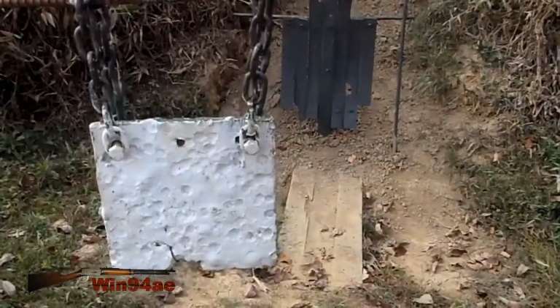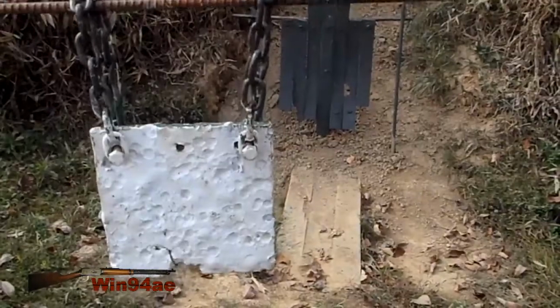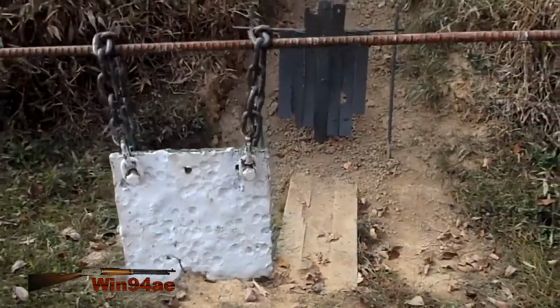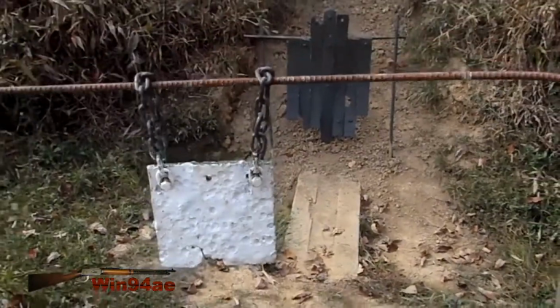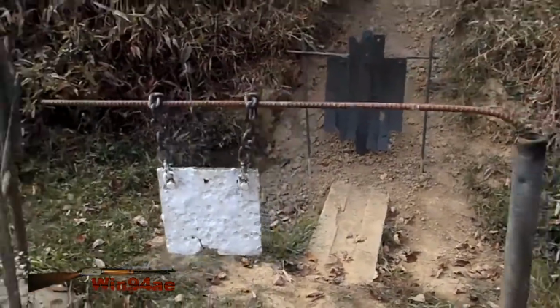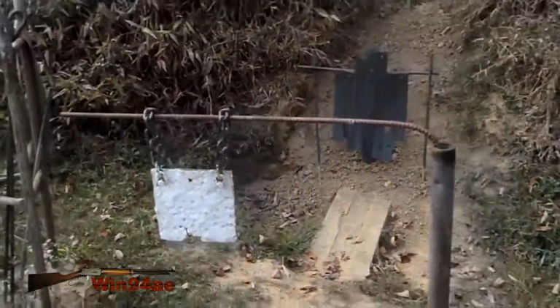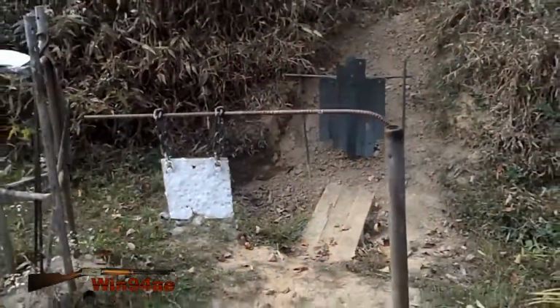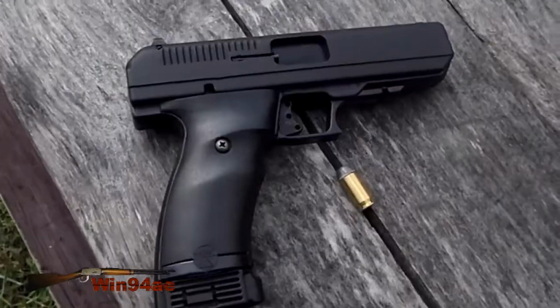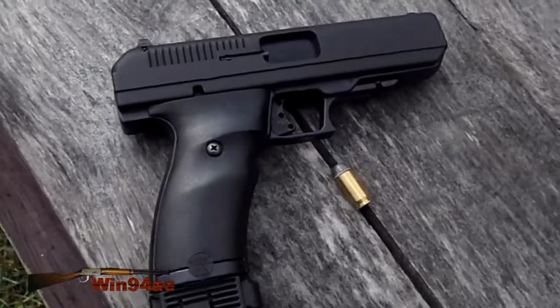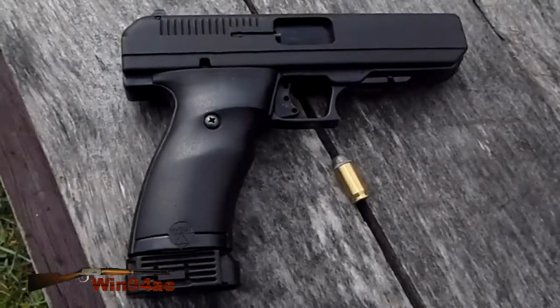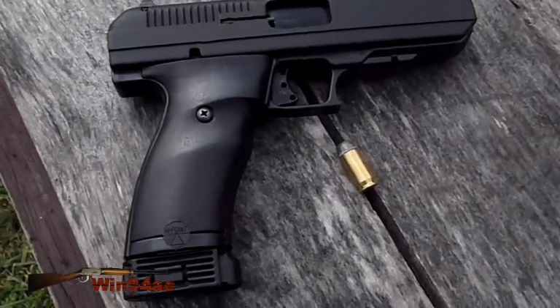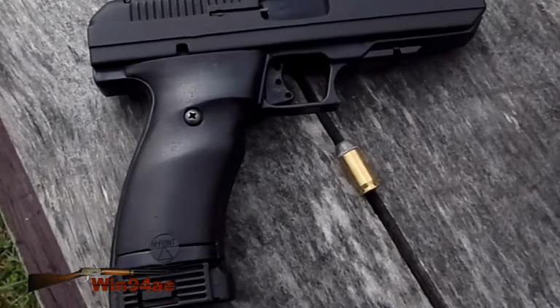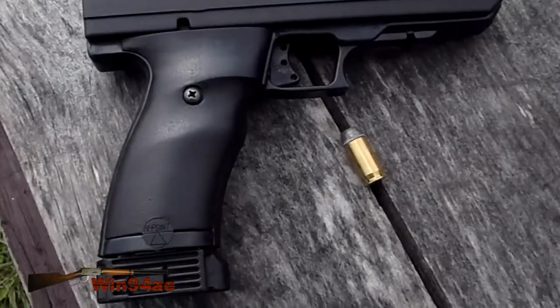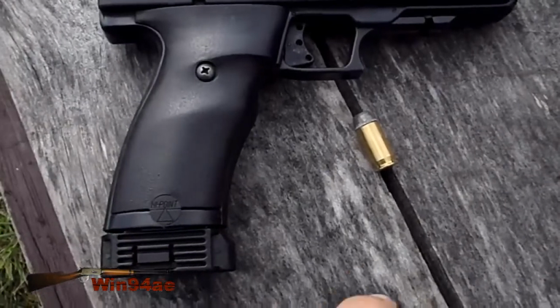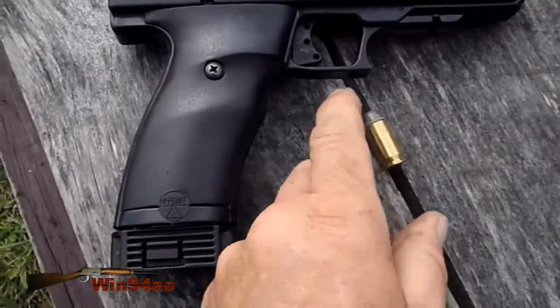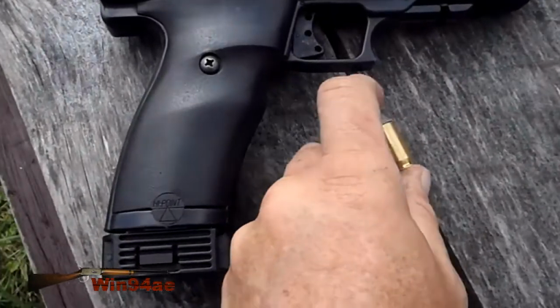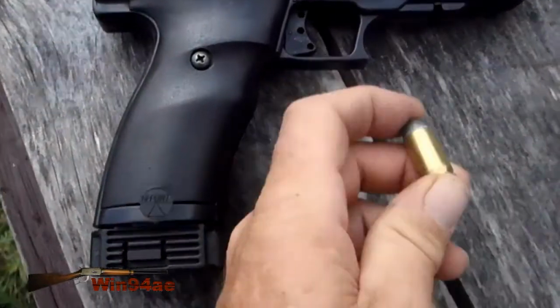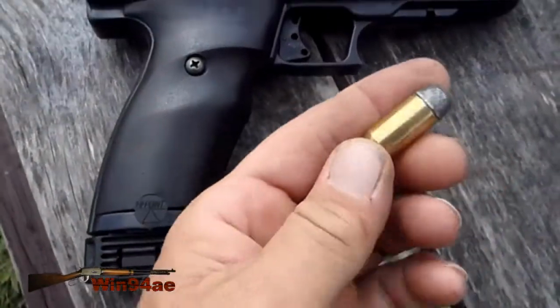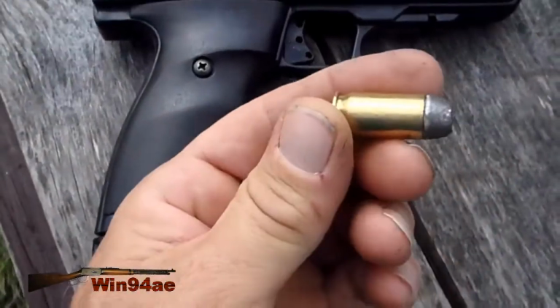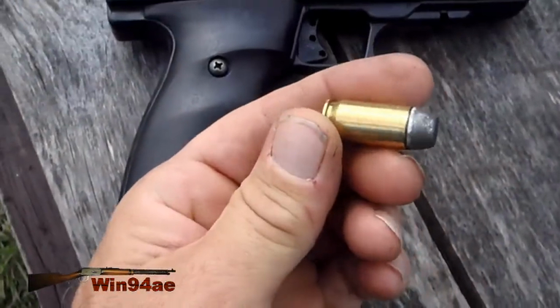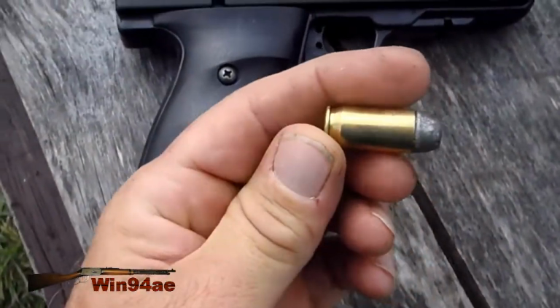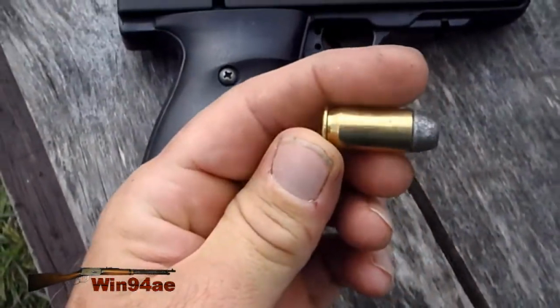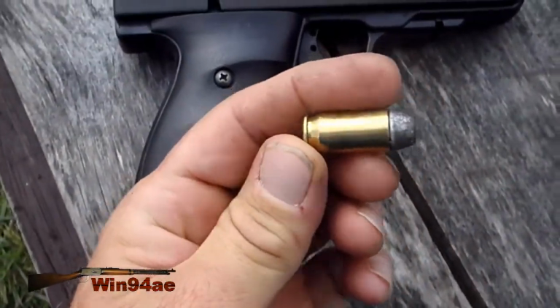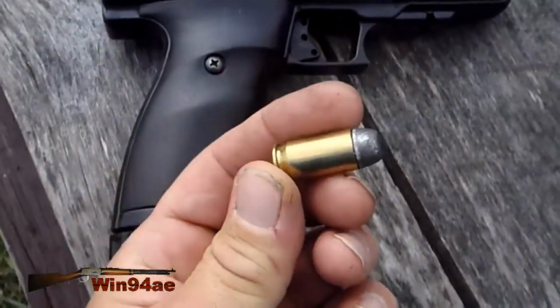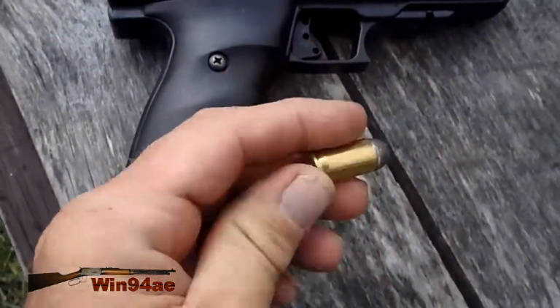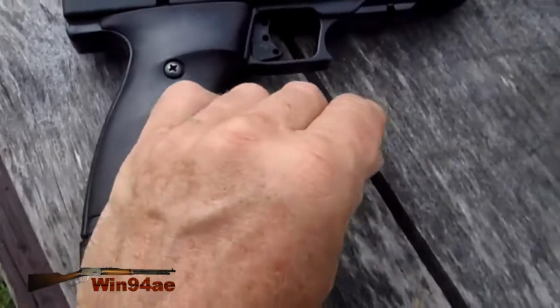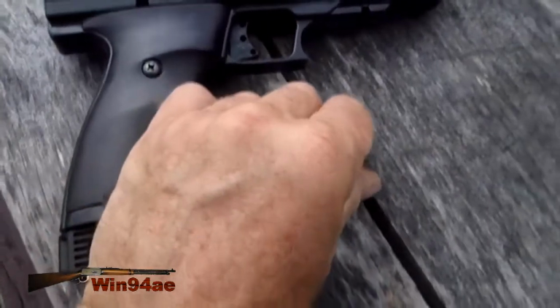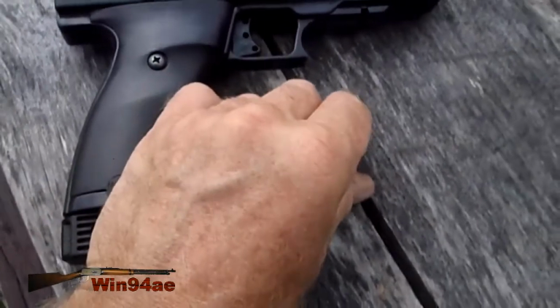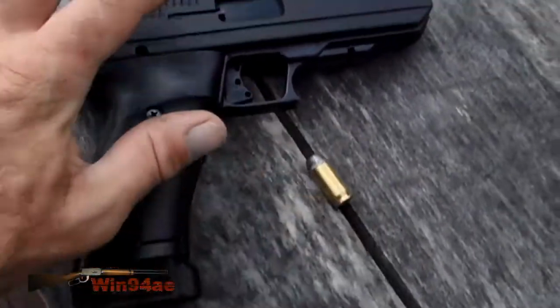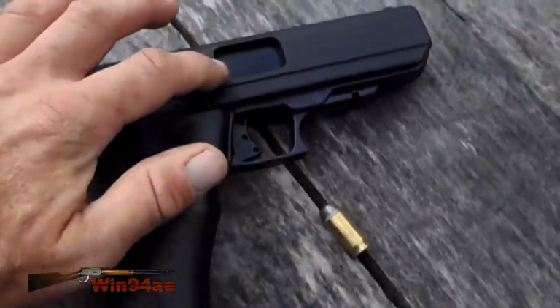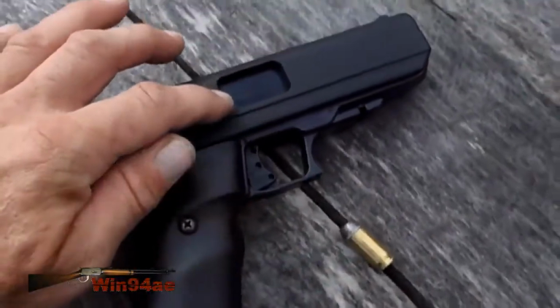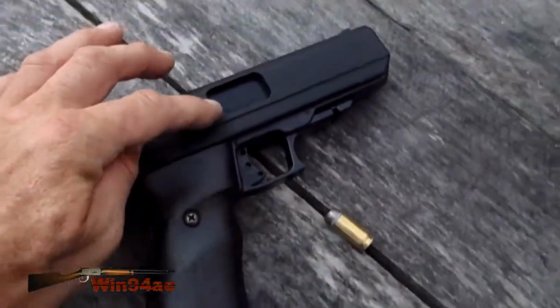8 inch target in front of the torso. Got the Hi-Point 45 auto out, going to be checking the velocities of my cast load that I used in the 1911. This barrel is about half an inch shorter.